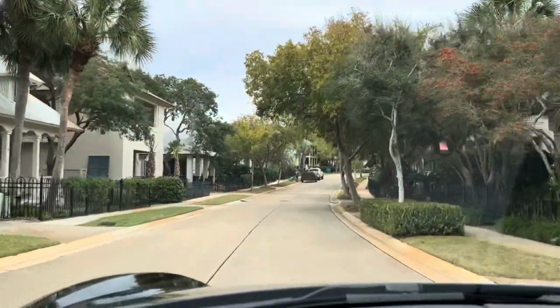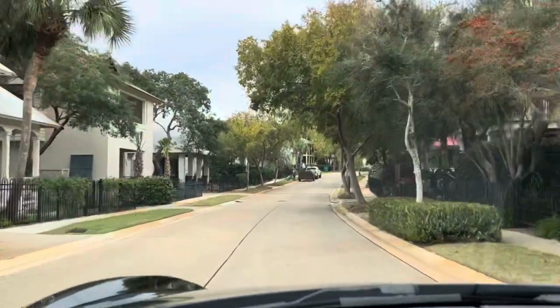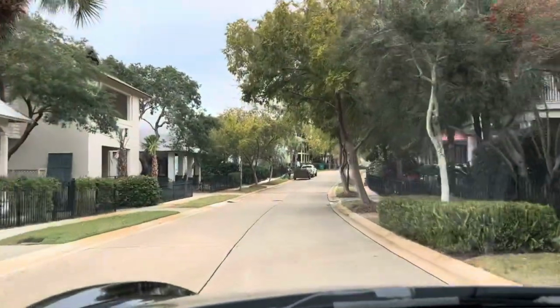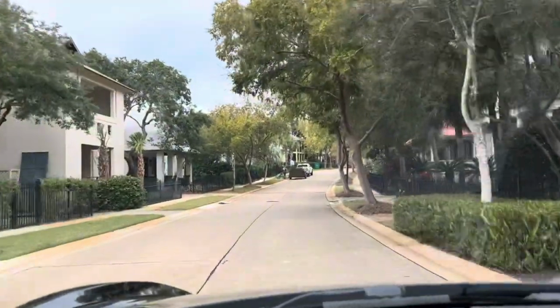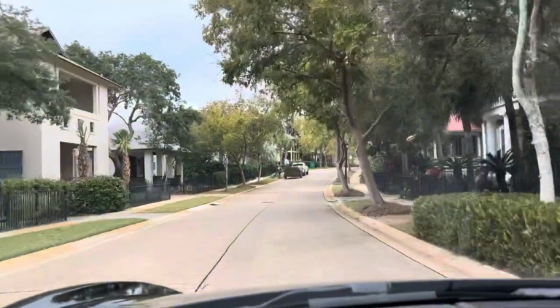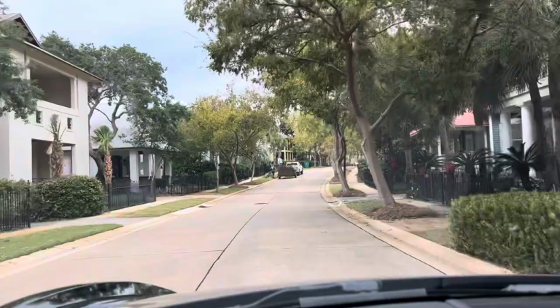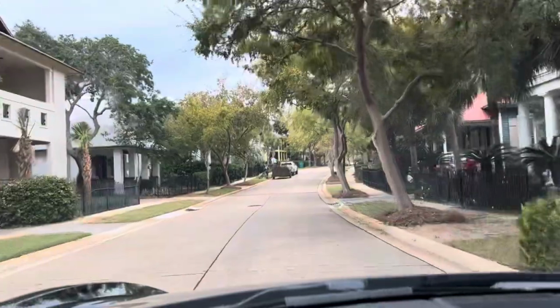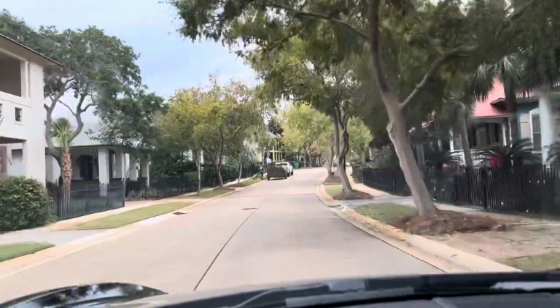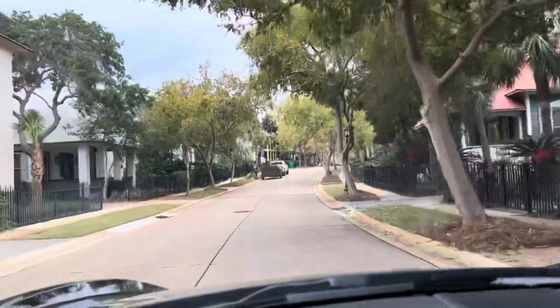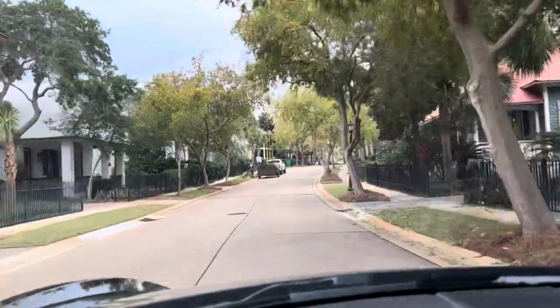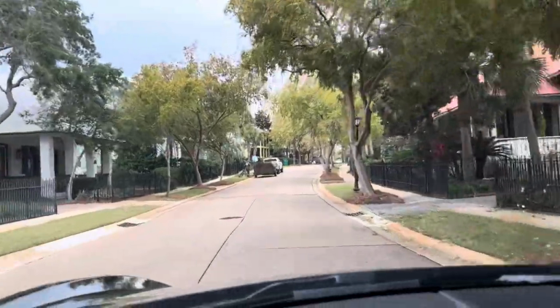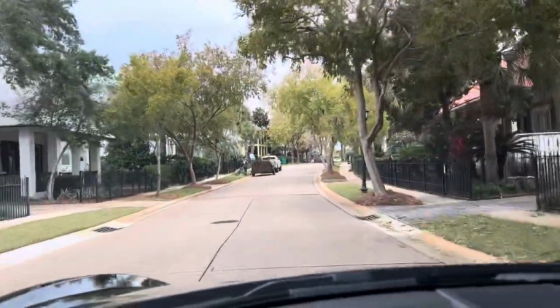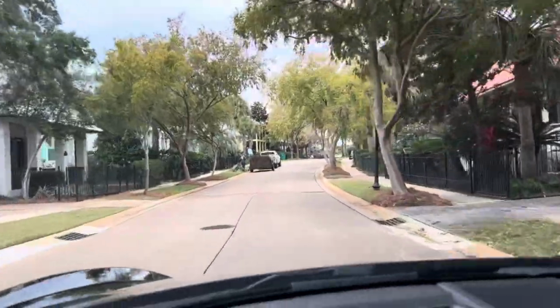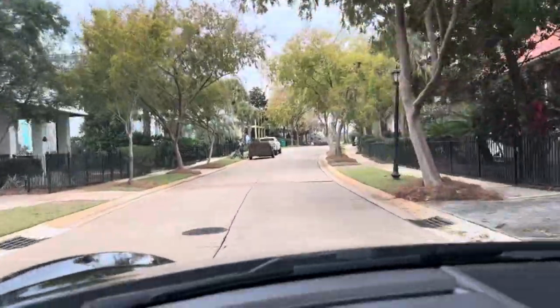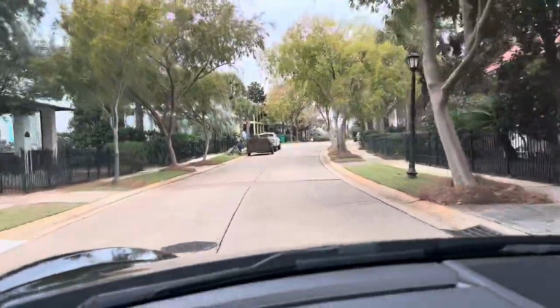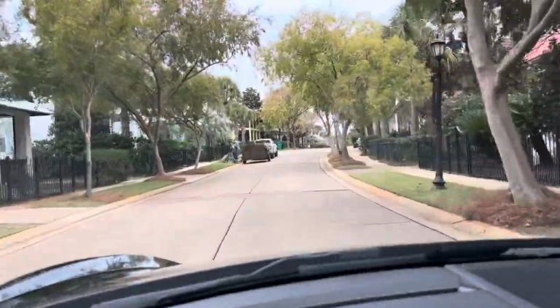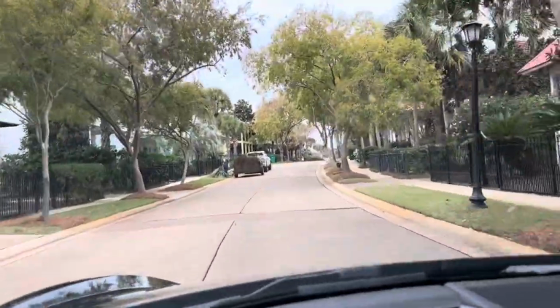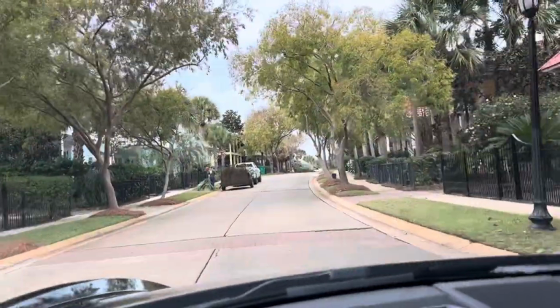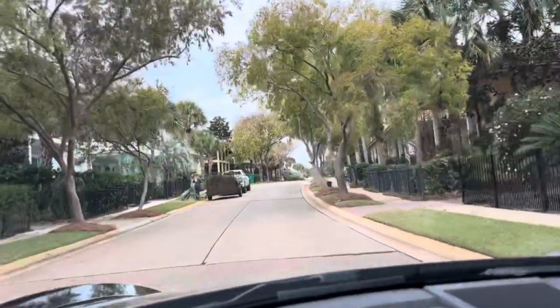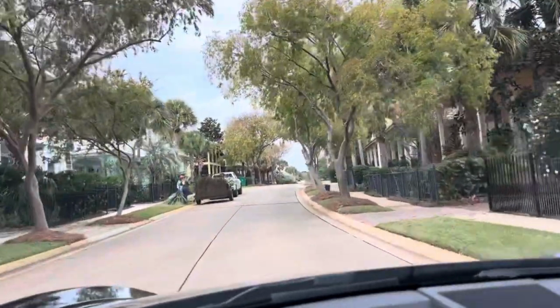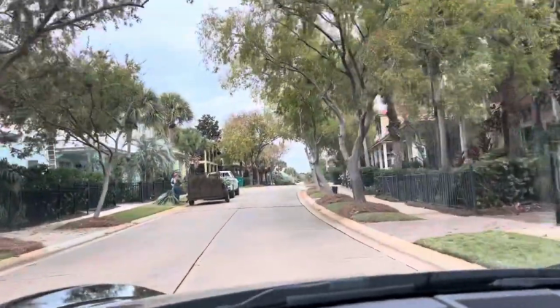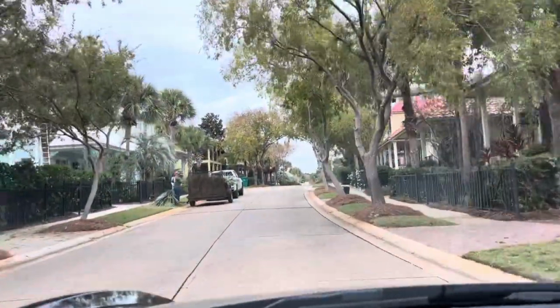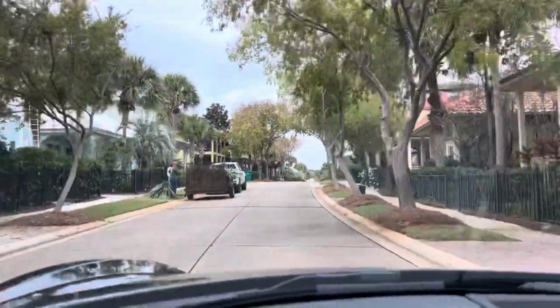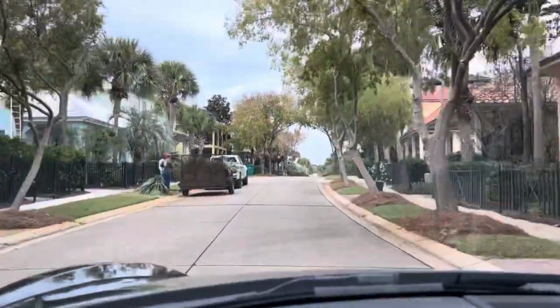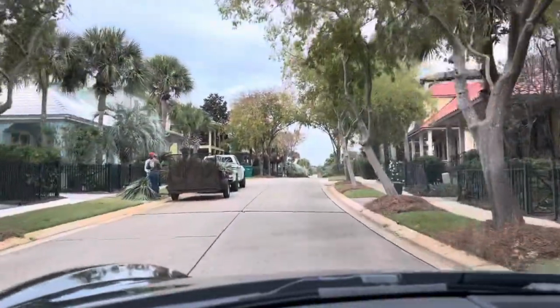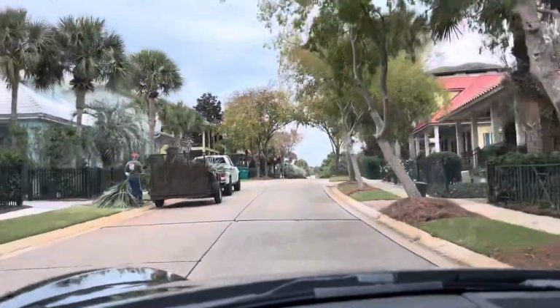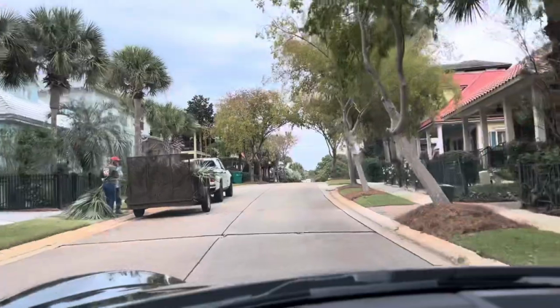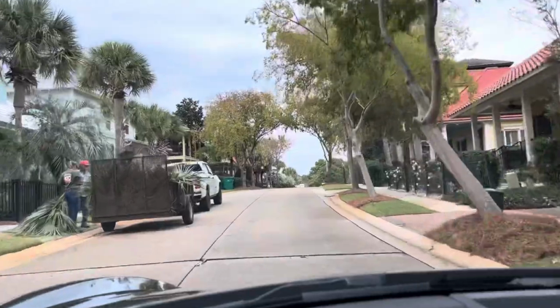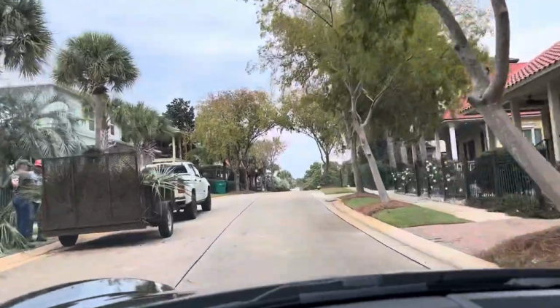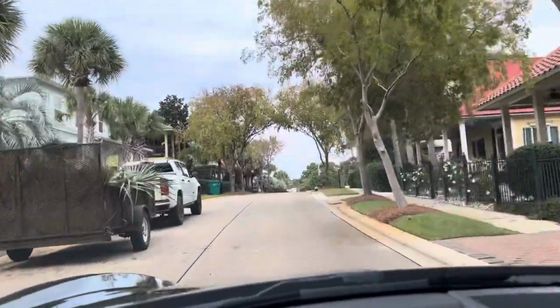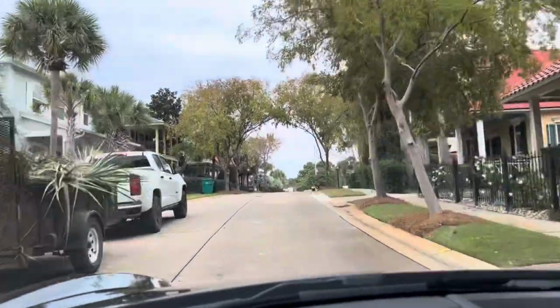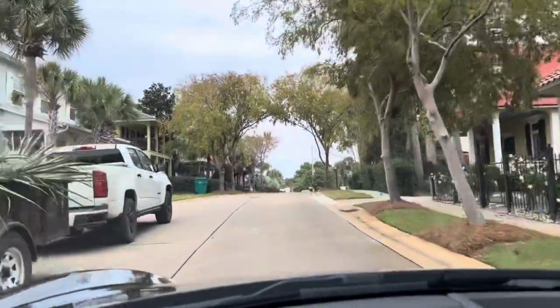There are about 100 homes in this development. There are eight or nine that are on the beach, and the rest of them are on these two streets.